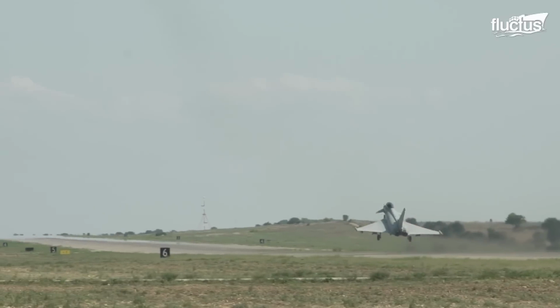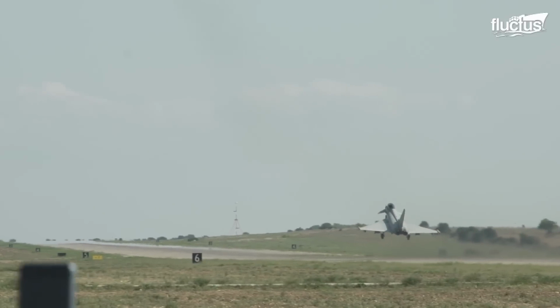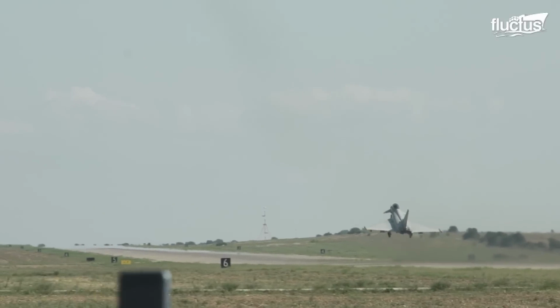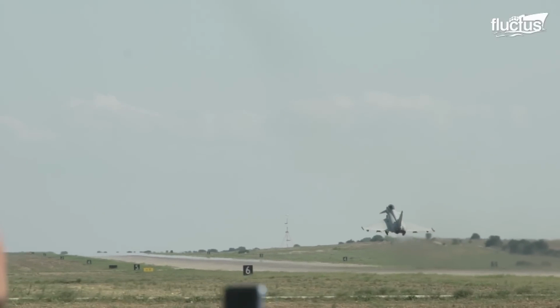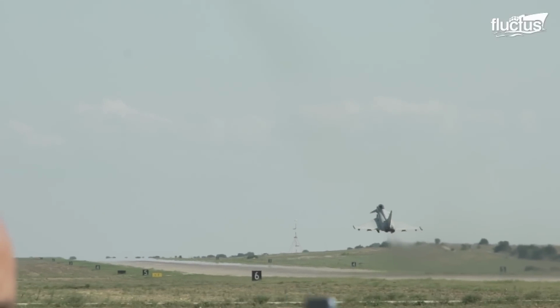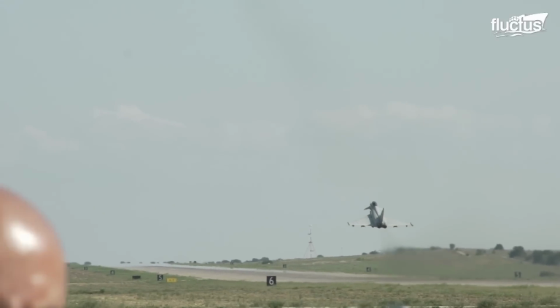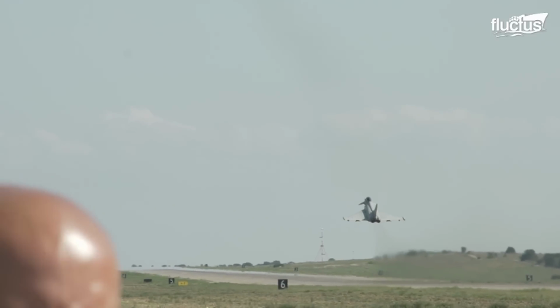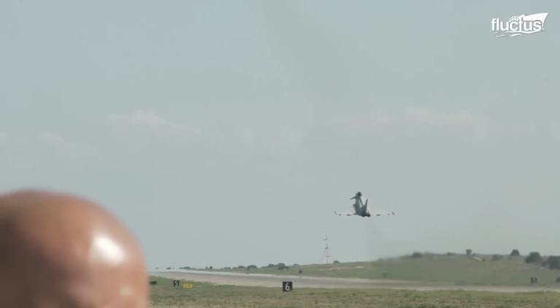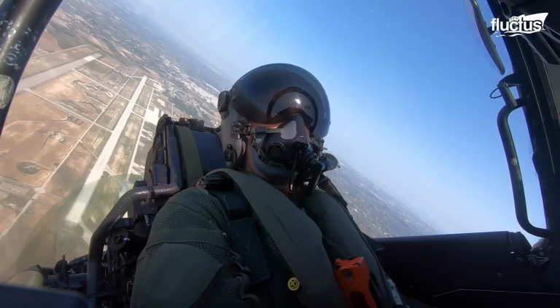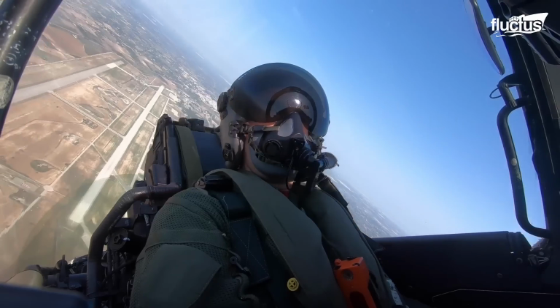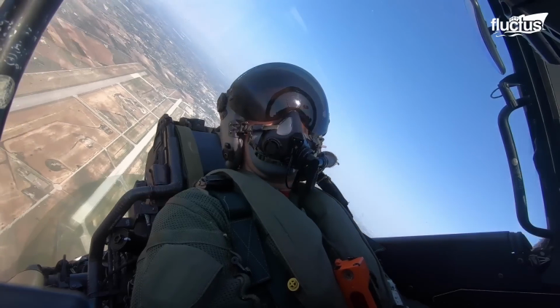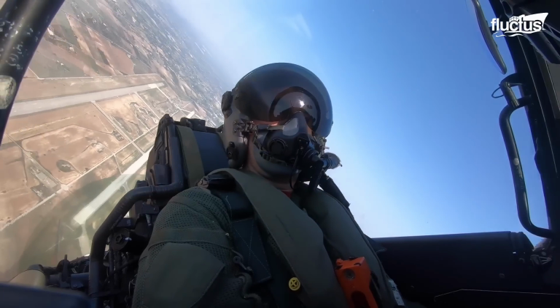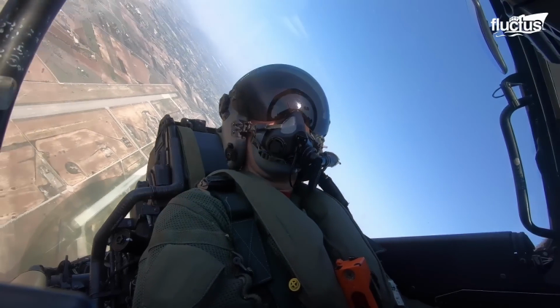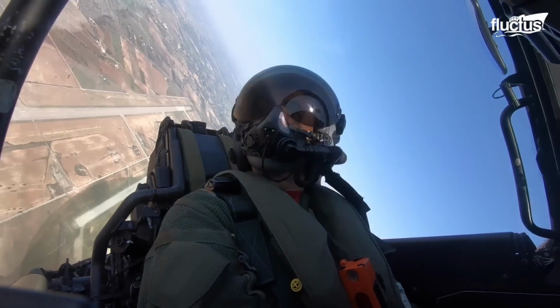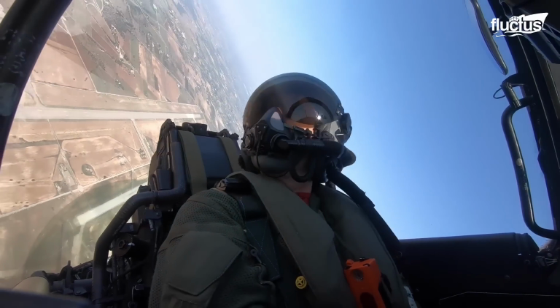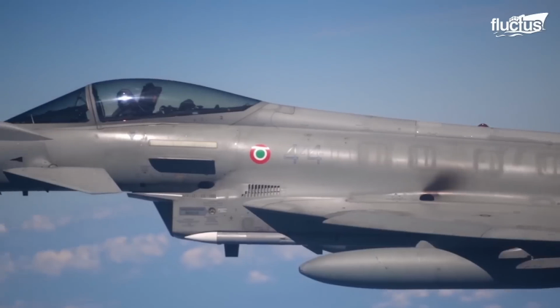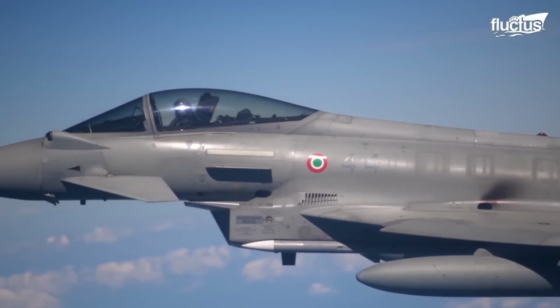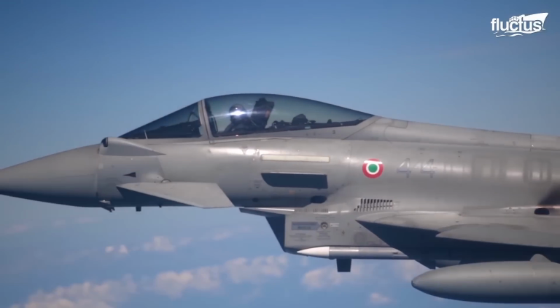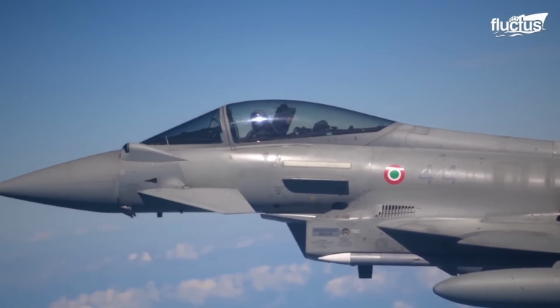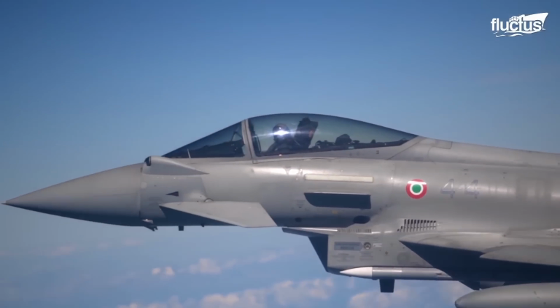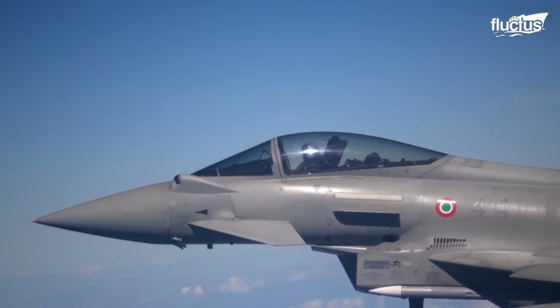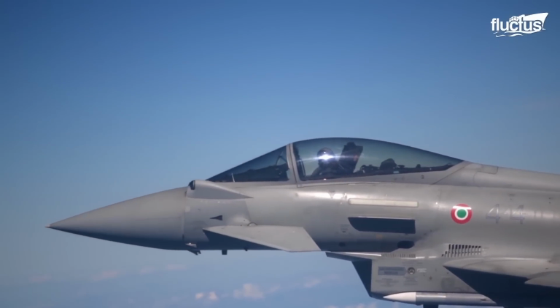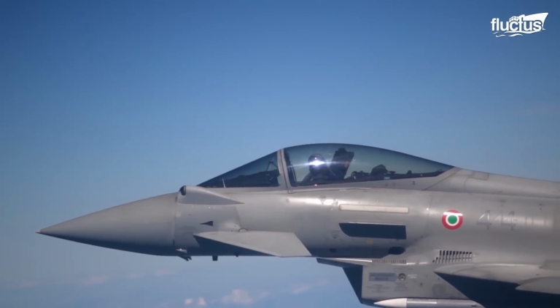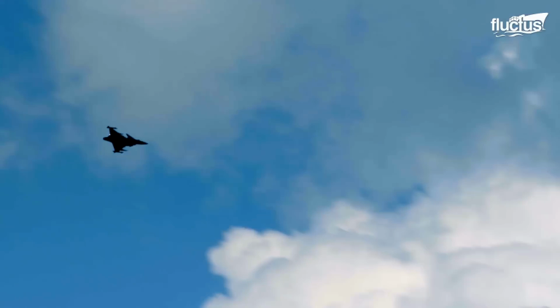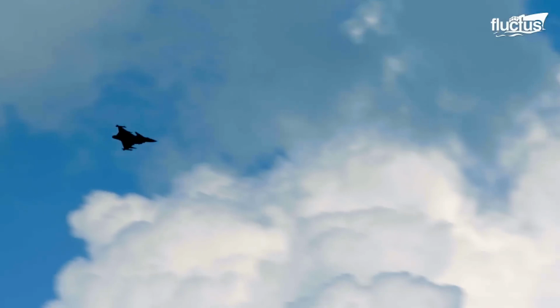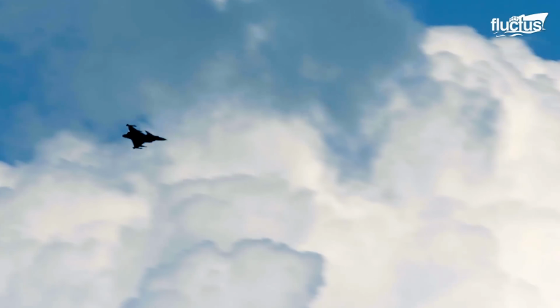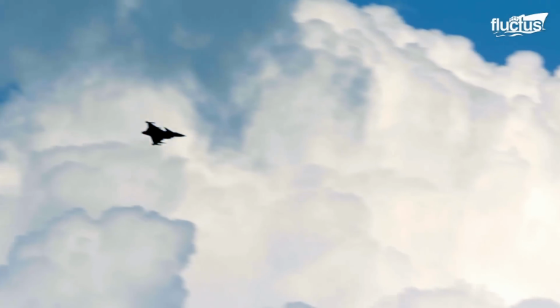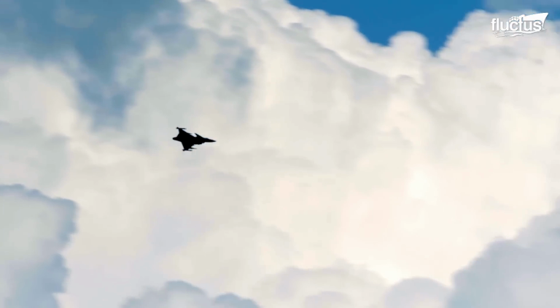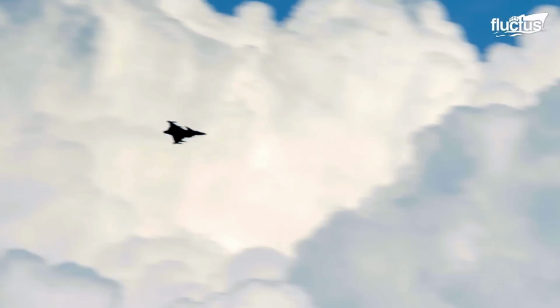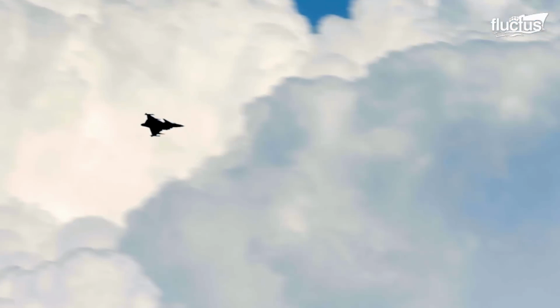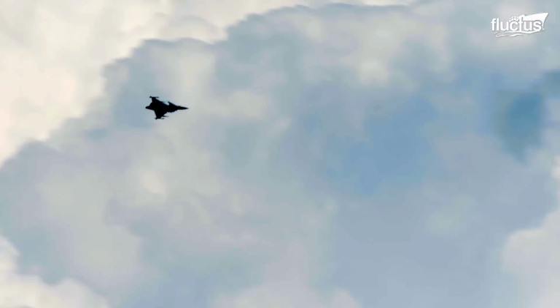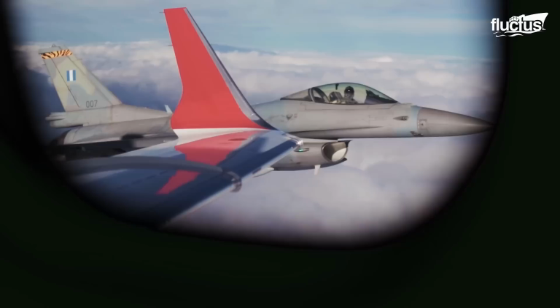The Gripen is capable of performing a wide range of missions, including air-to-air combat, air-to-ground attacks, reconnaissance, and electronic warfare.